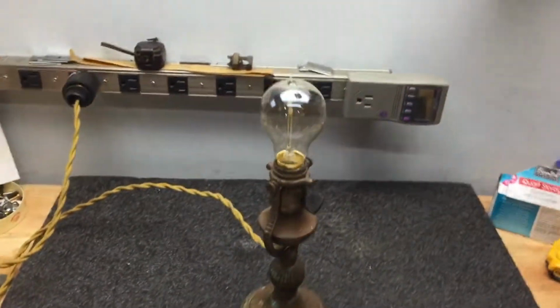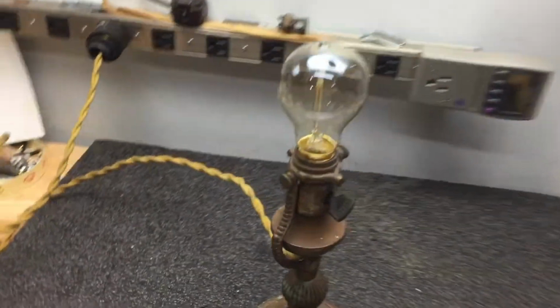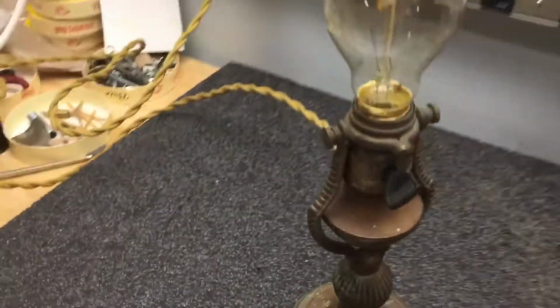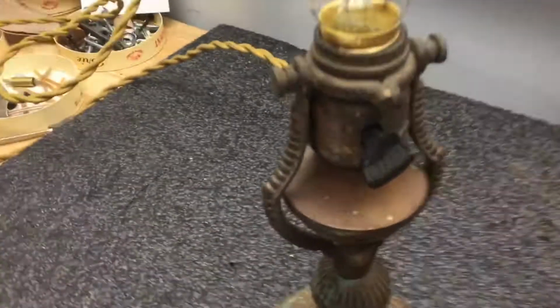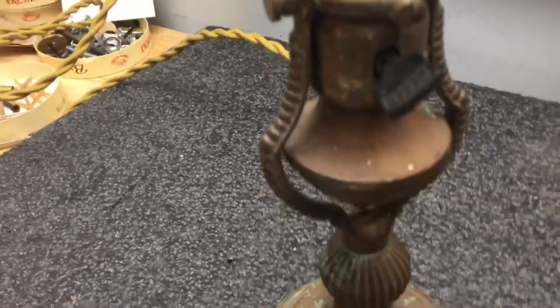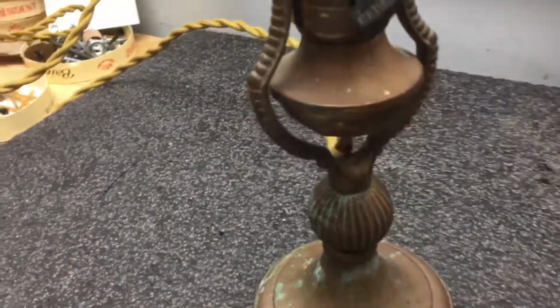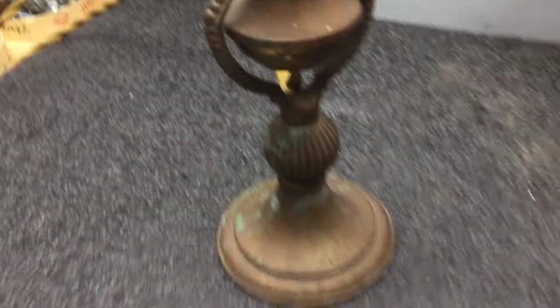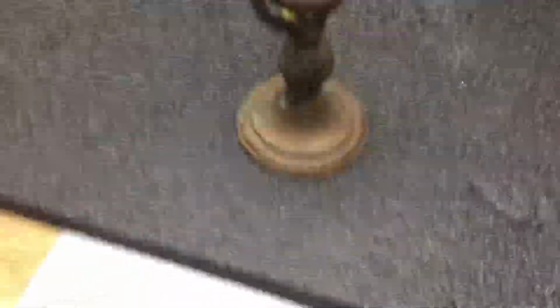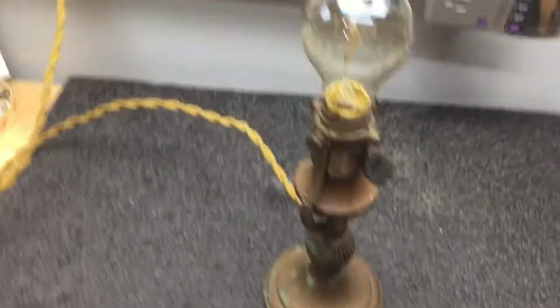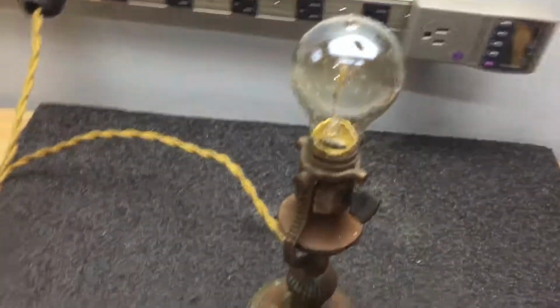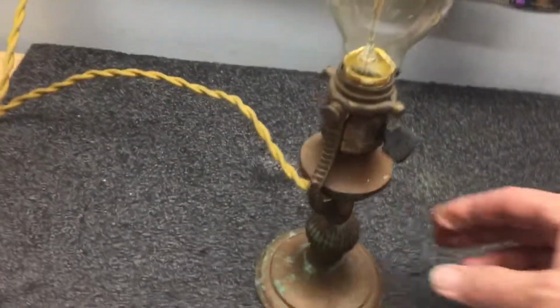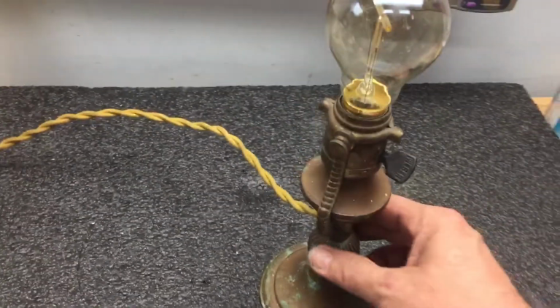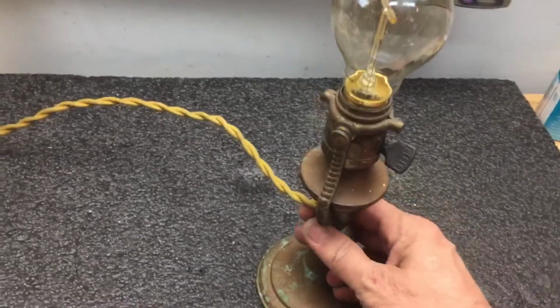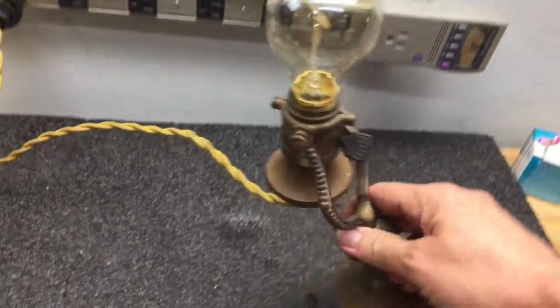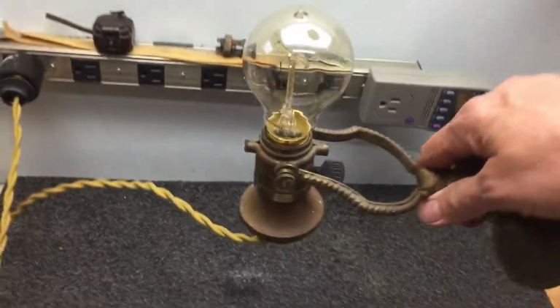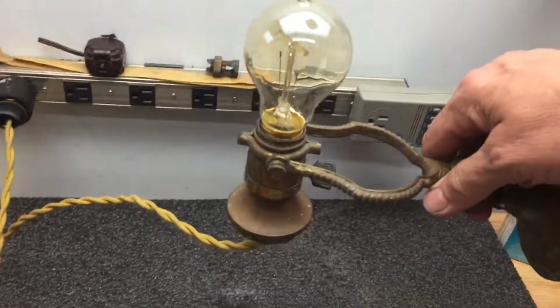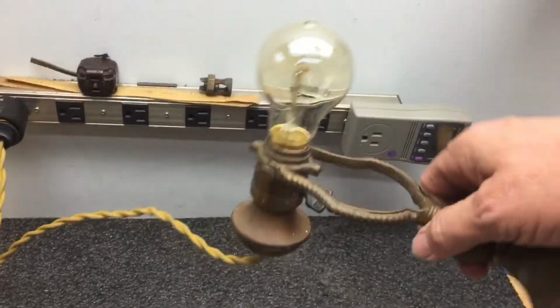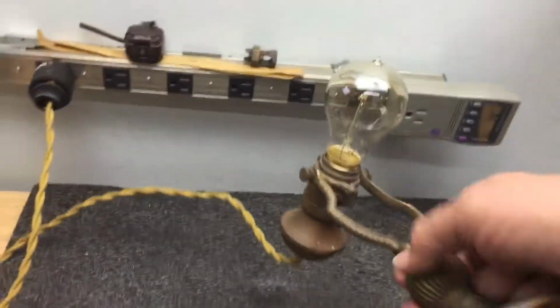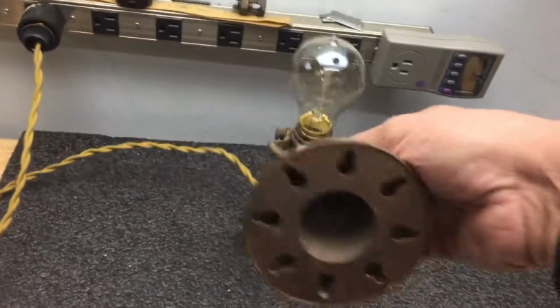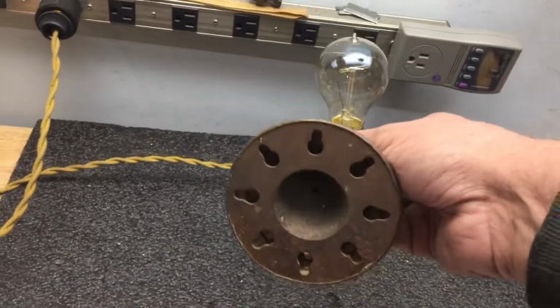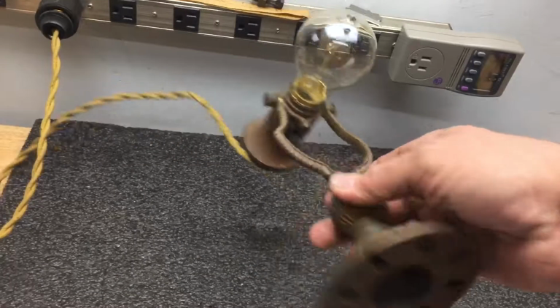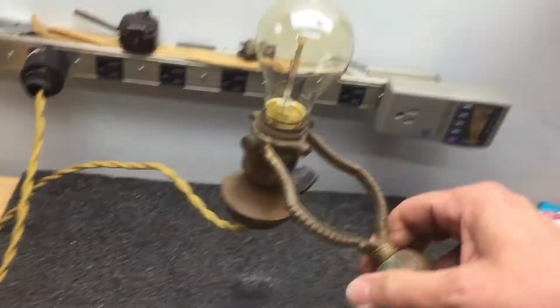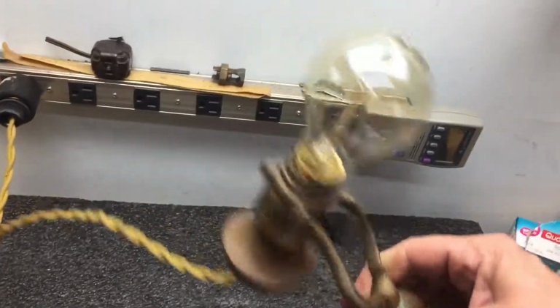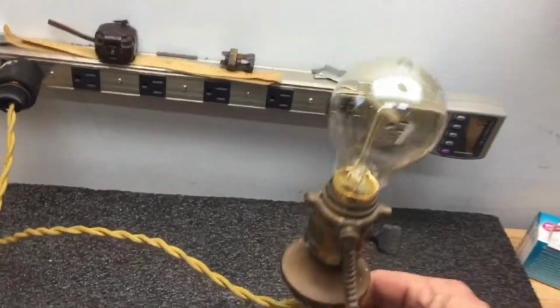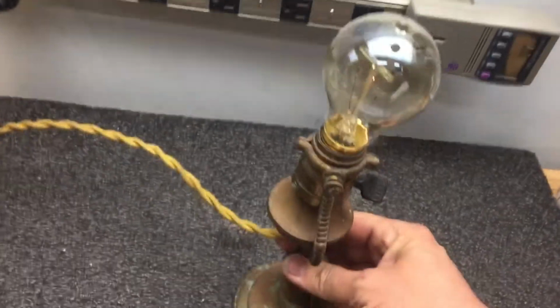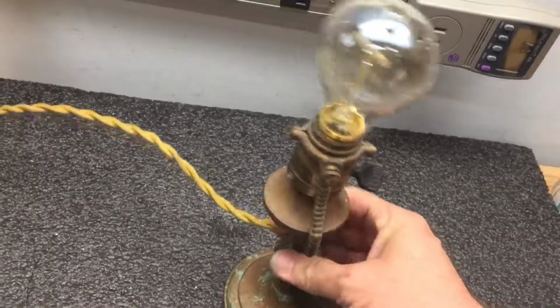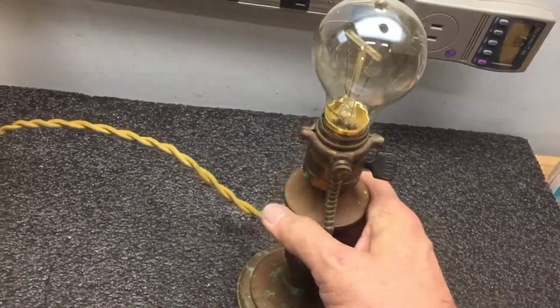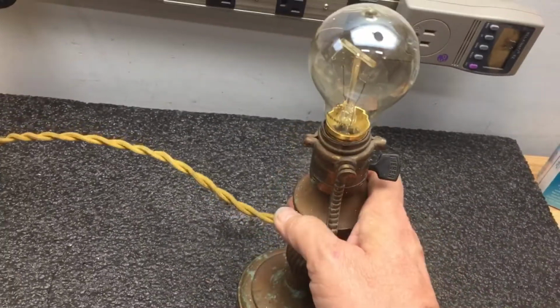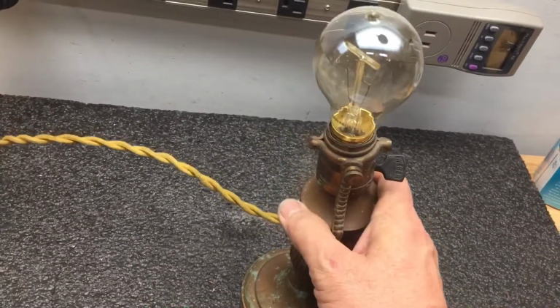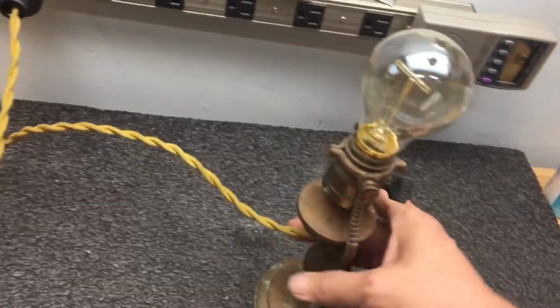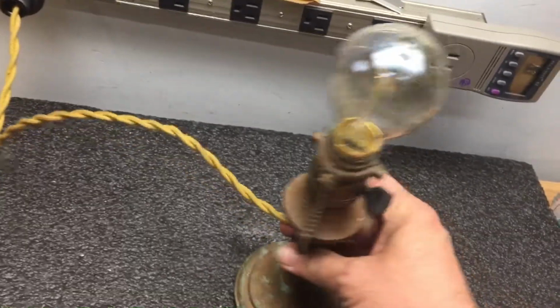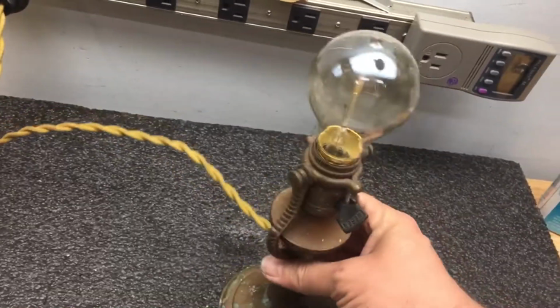That's an interesting way to set it, with a pivot so when you mount it on the wall it stays straight up. Maybe like a boat lamp — I think they have boat oil lamps like this.